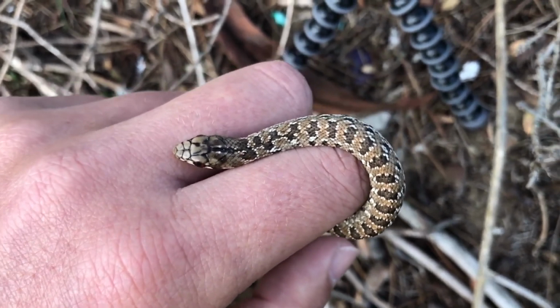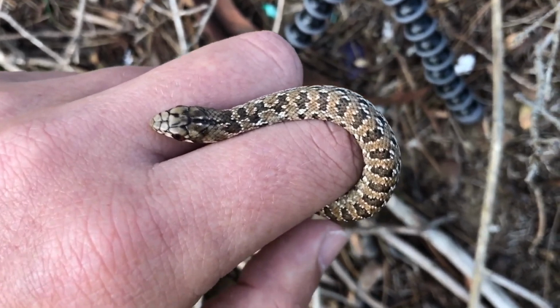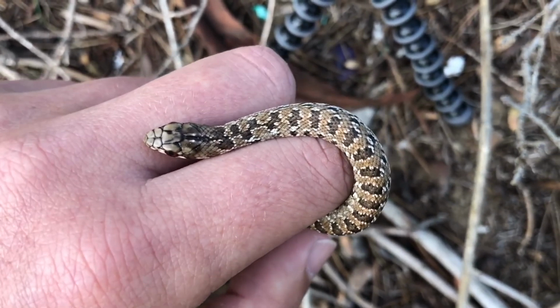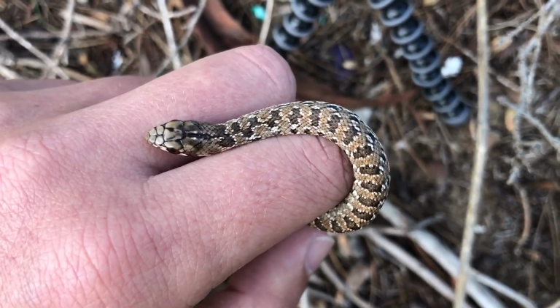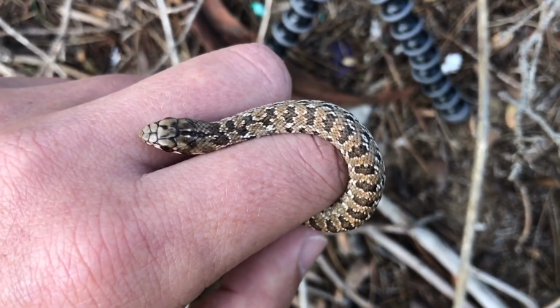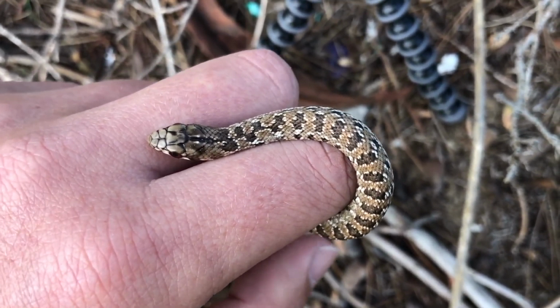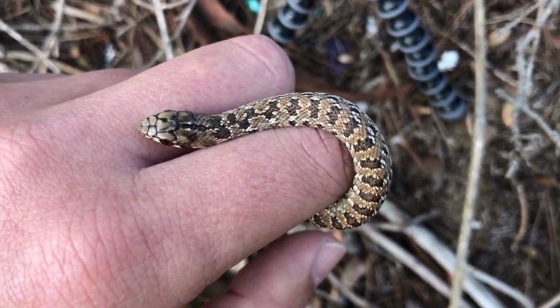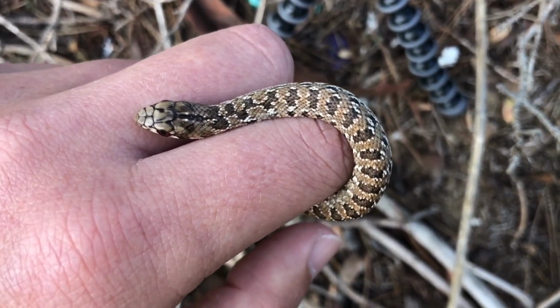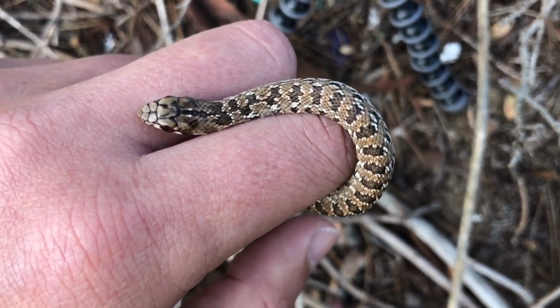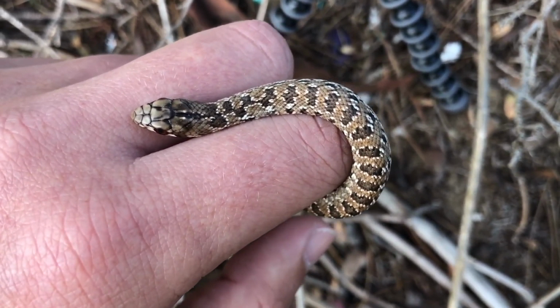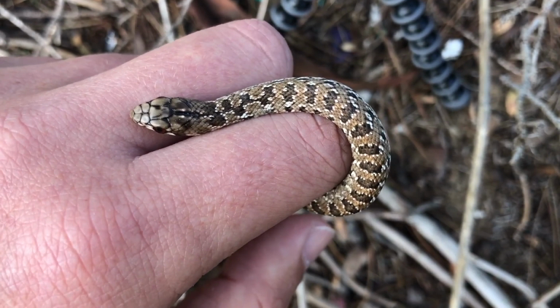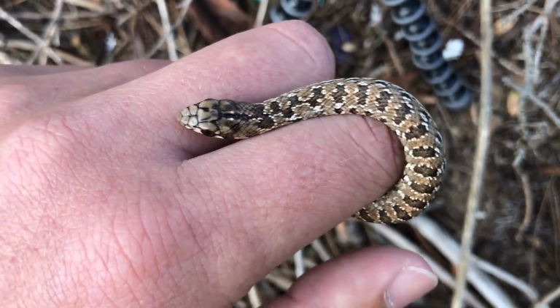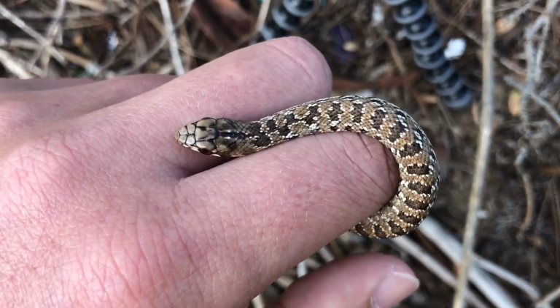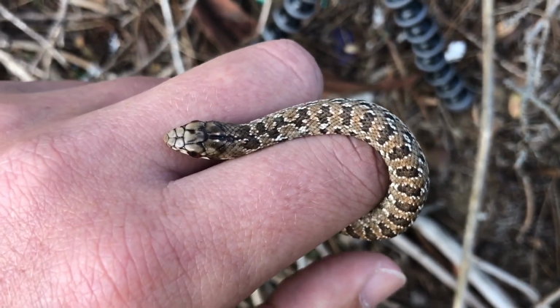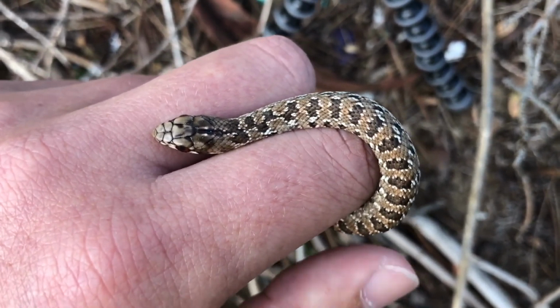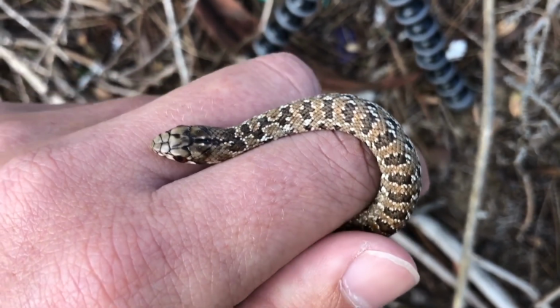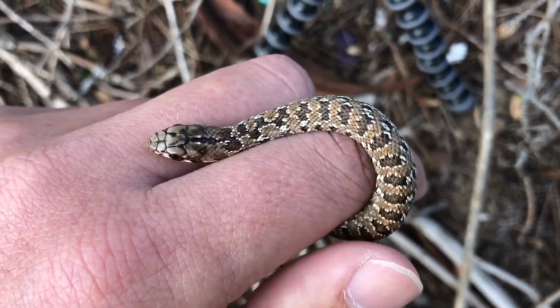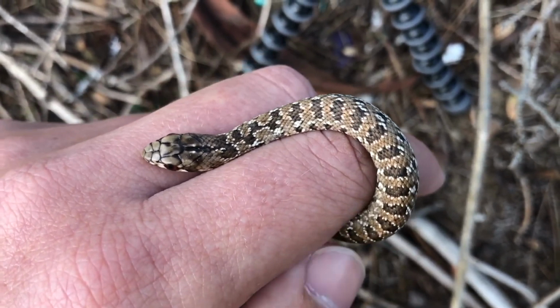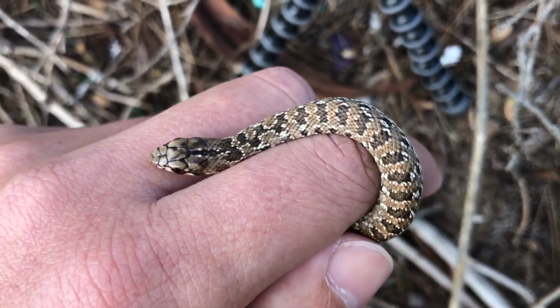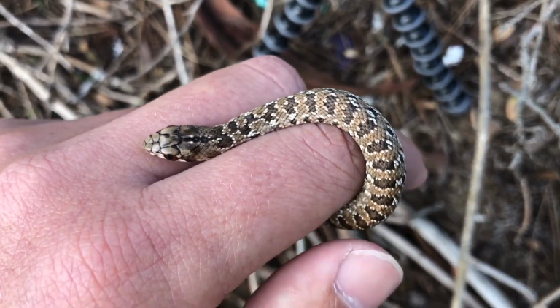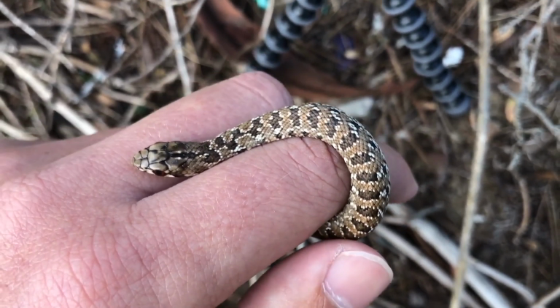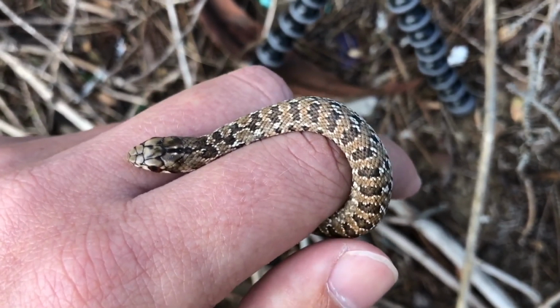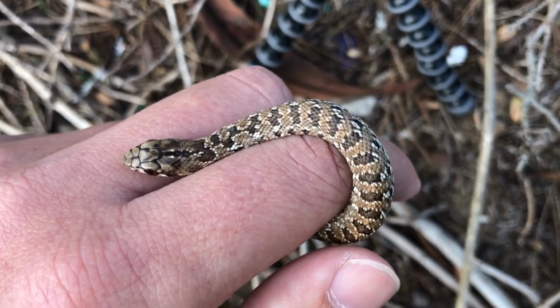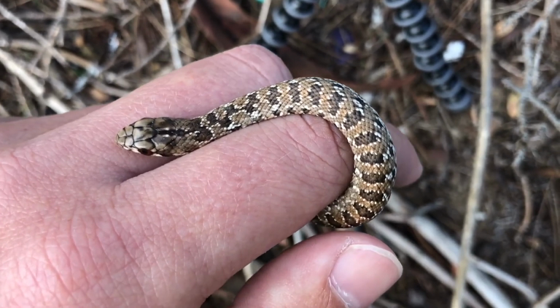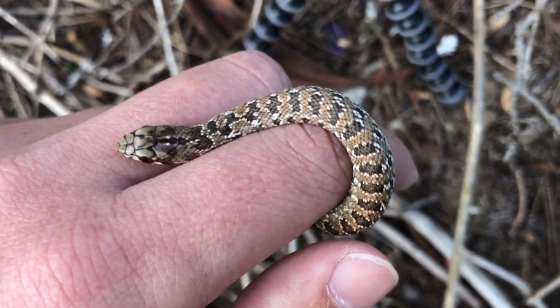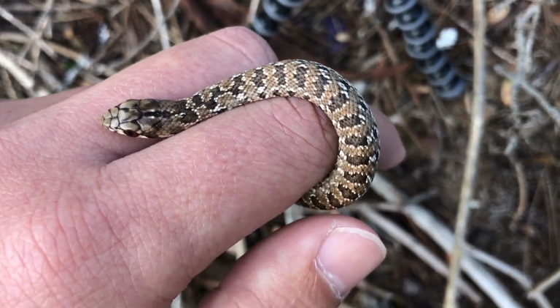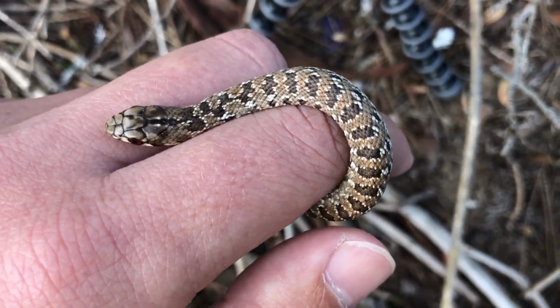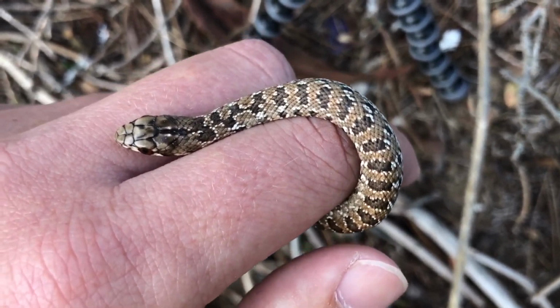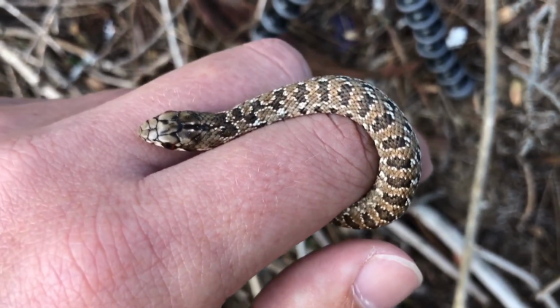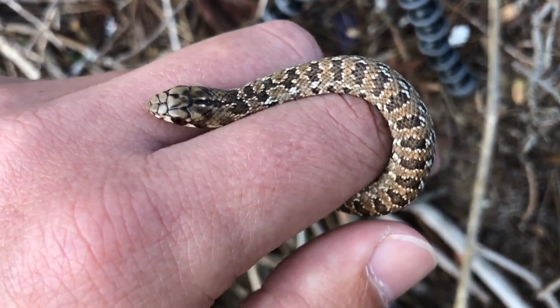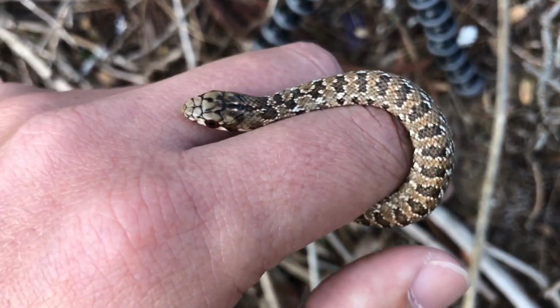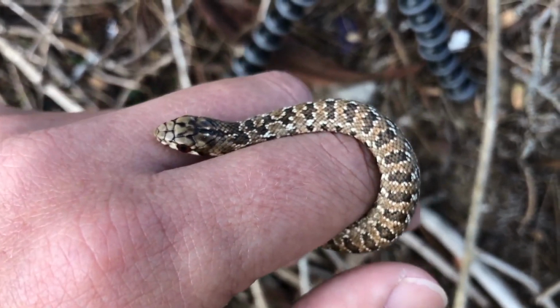Interestingly, molesnakes give live birth — they don't lay eggs — and there can be anywhere between 25 and 50 little baby snakes in a batch. Like all snakes, they are completely independent the moment they're born; they head off and do their own thing.